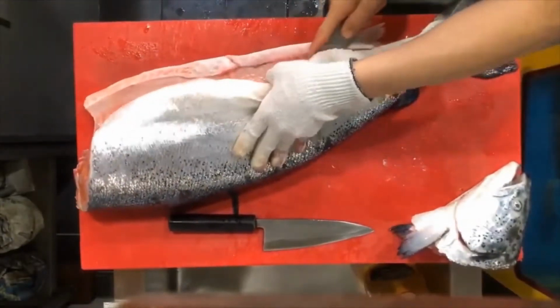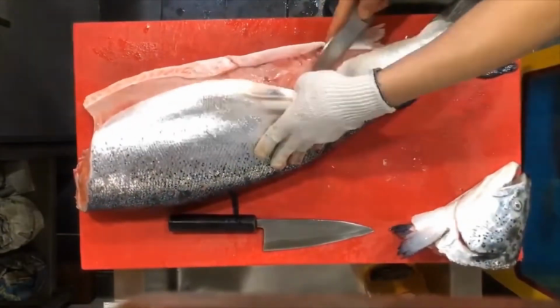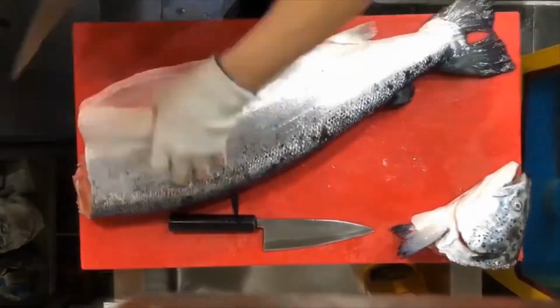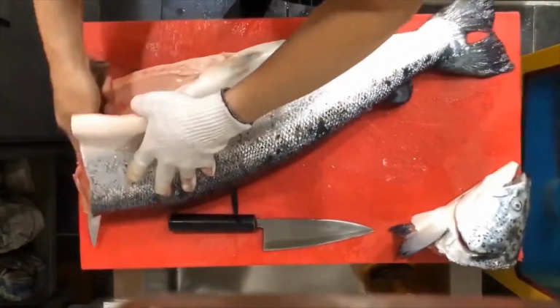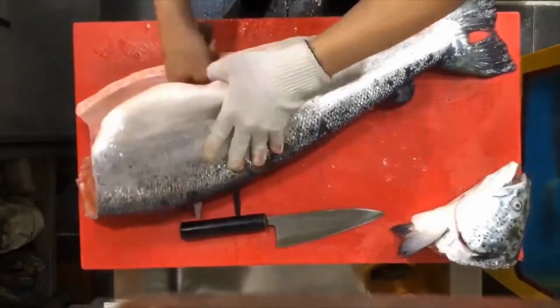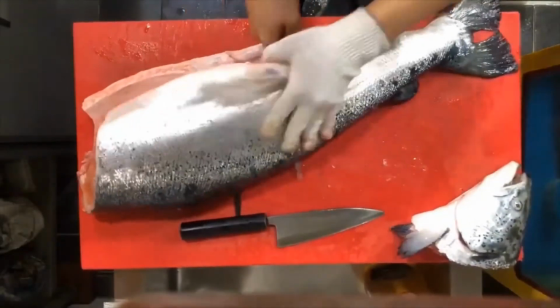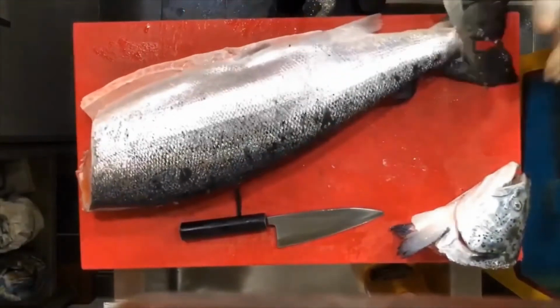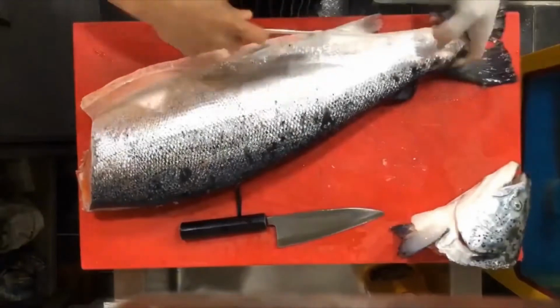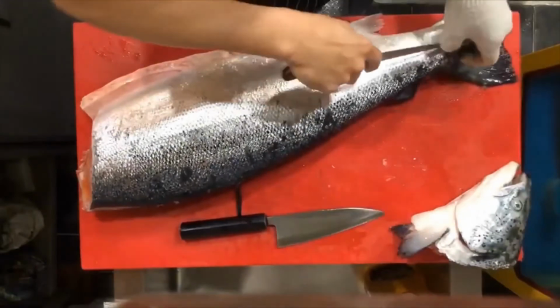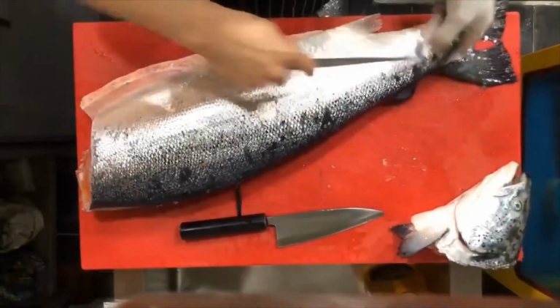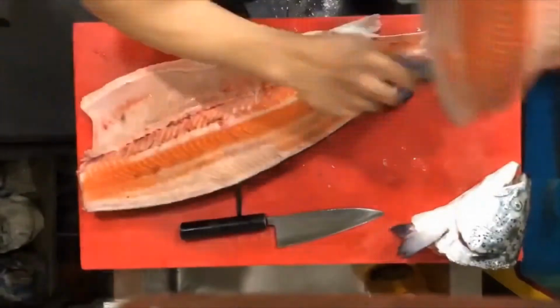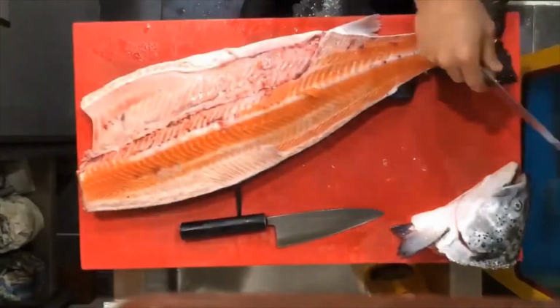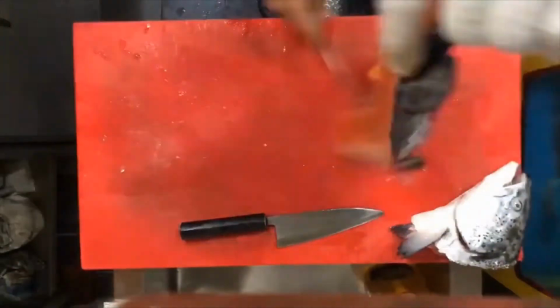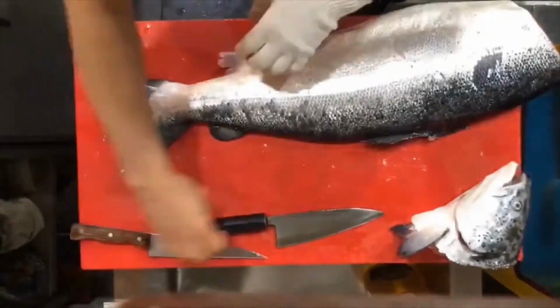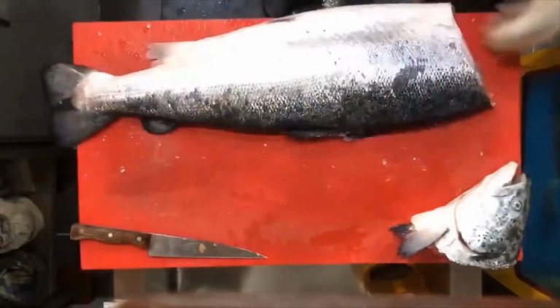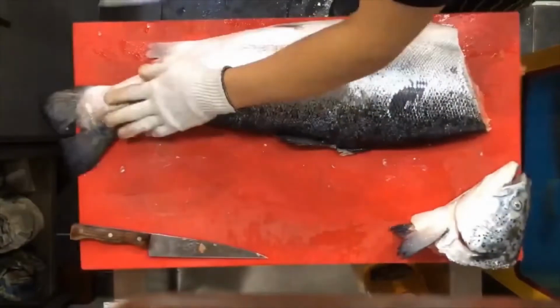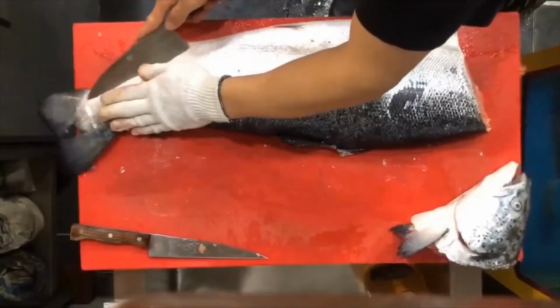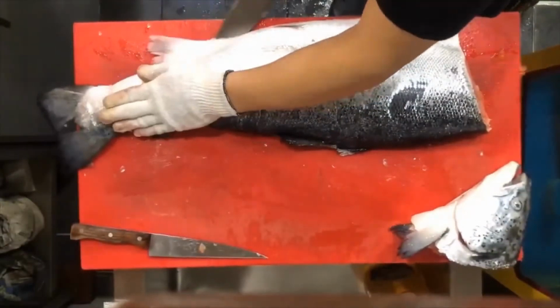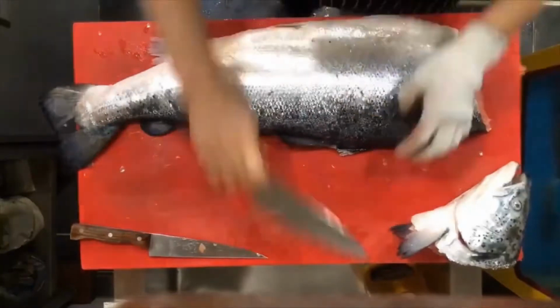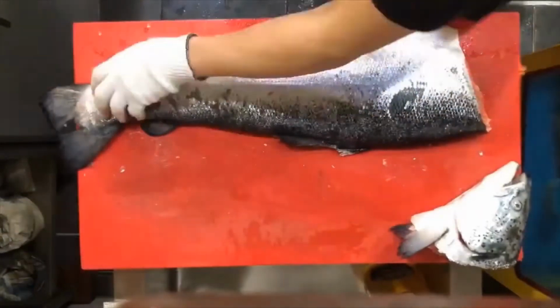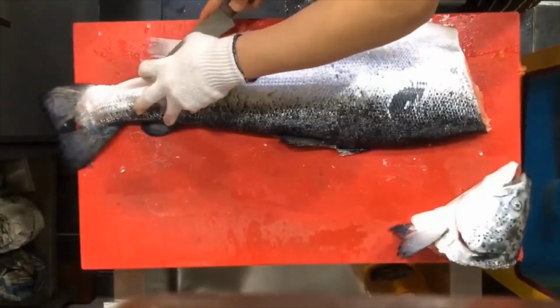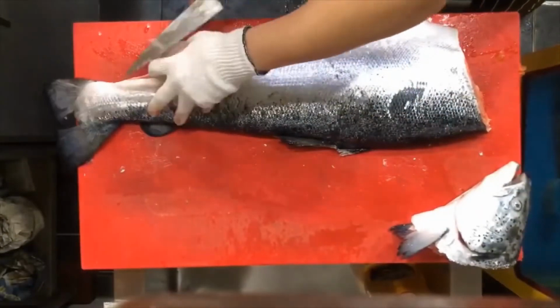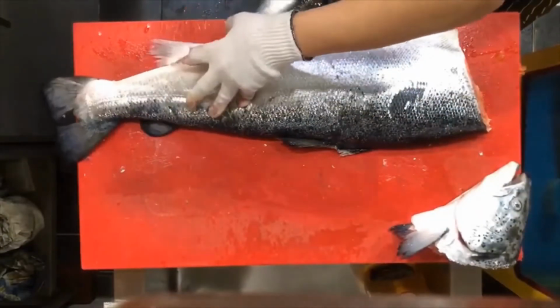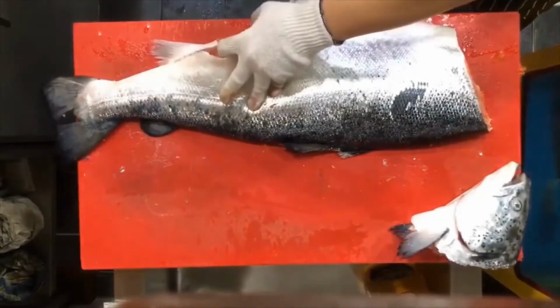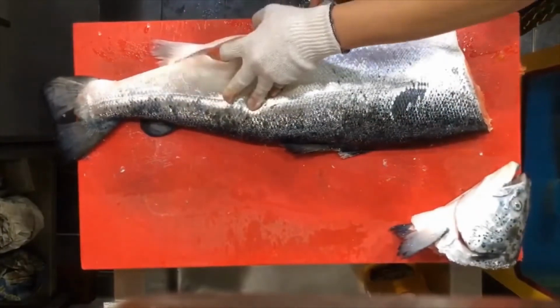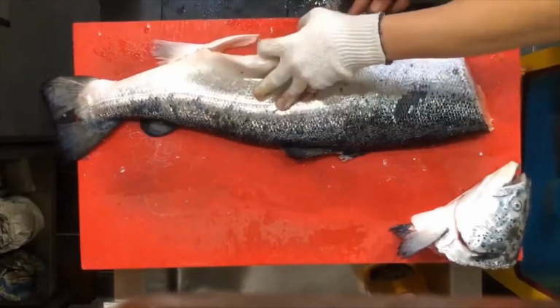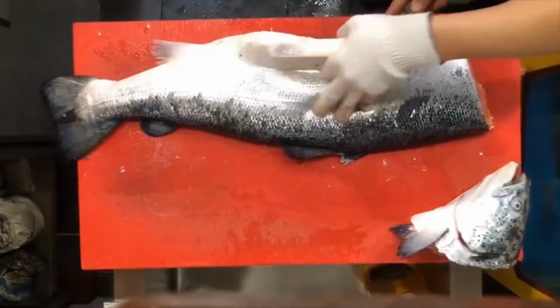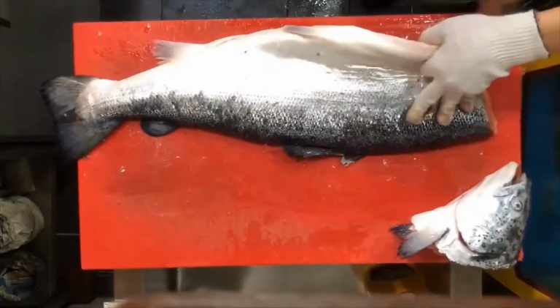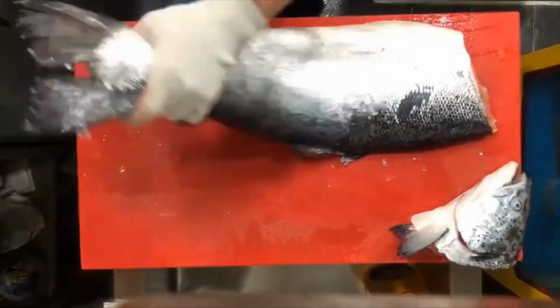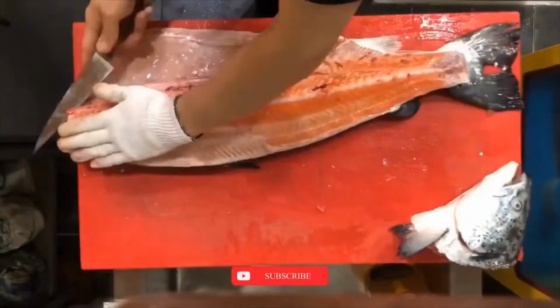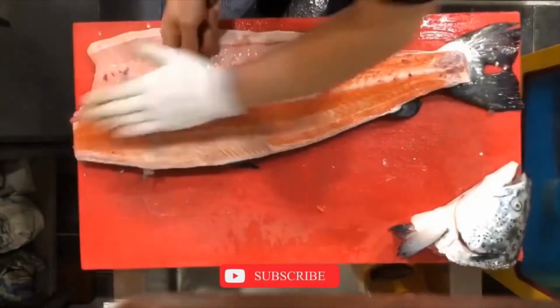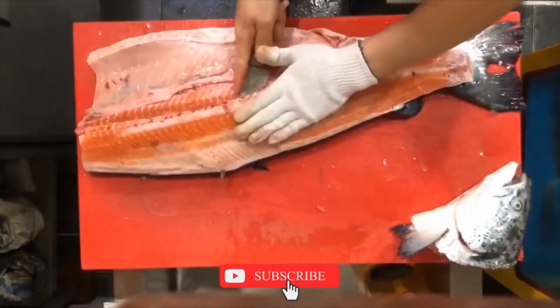The butterfly fillet is commonly used for small freshwater fish. A butterfly fillet is essentially two fillets attached by the skin that, when spread out, take on the shape of a butterfly. This cut is ideal for pan frying or baking.